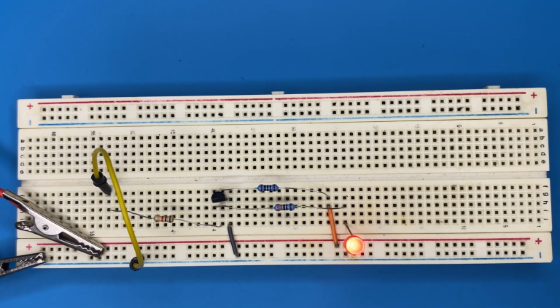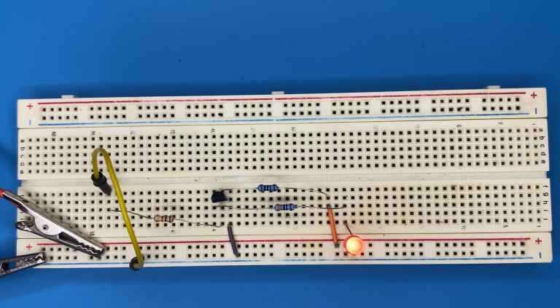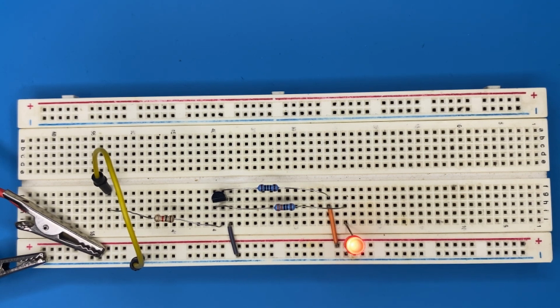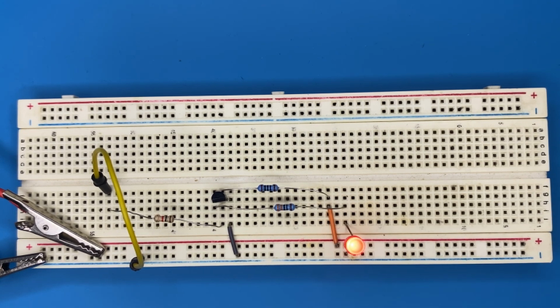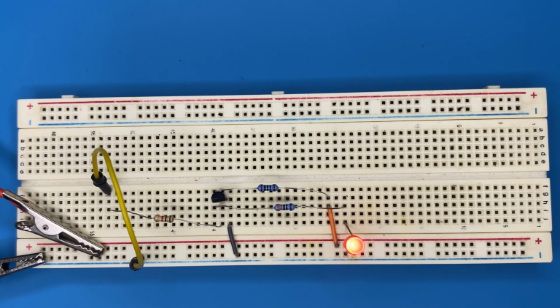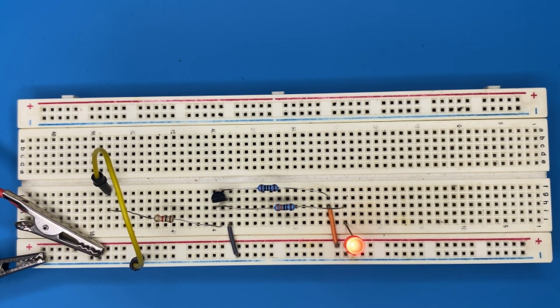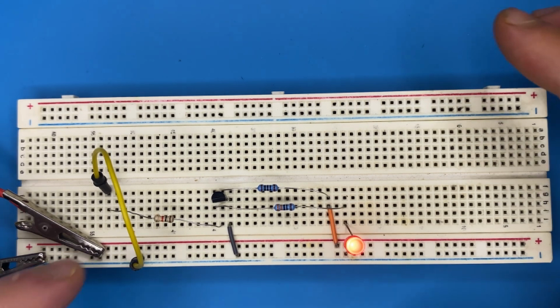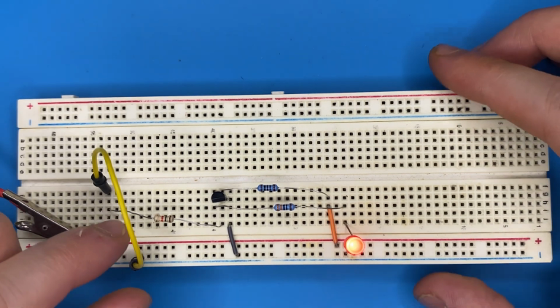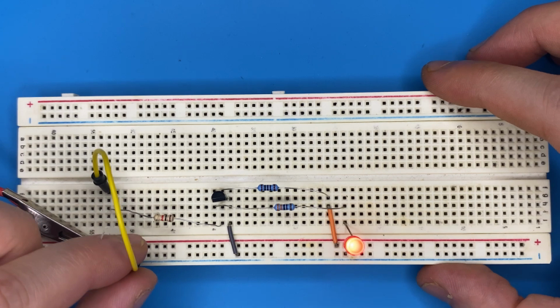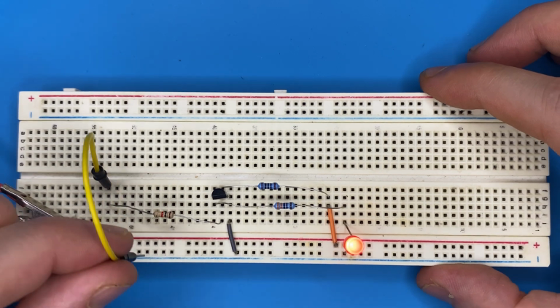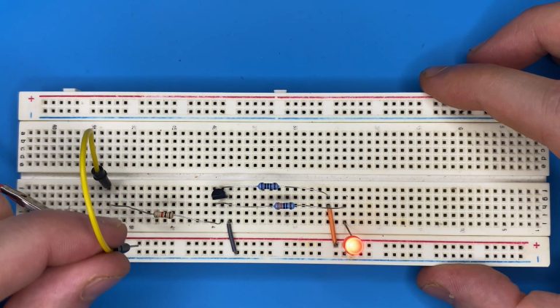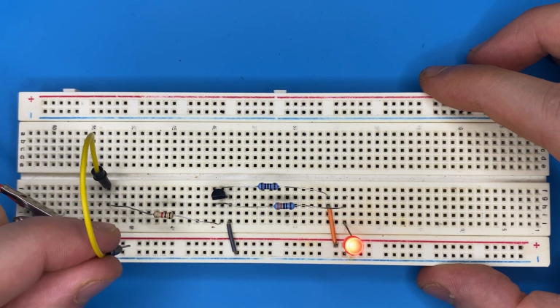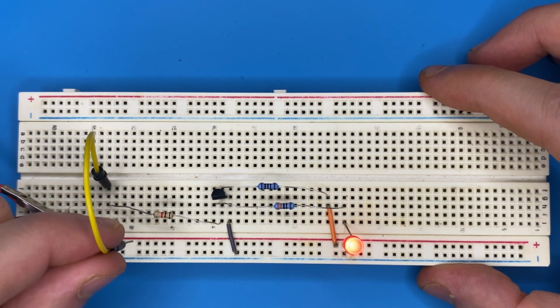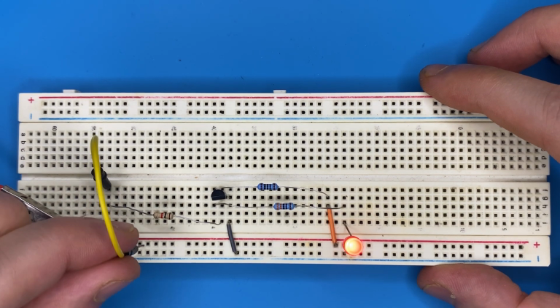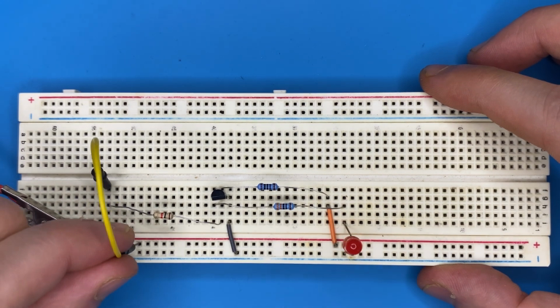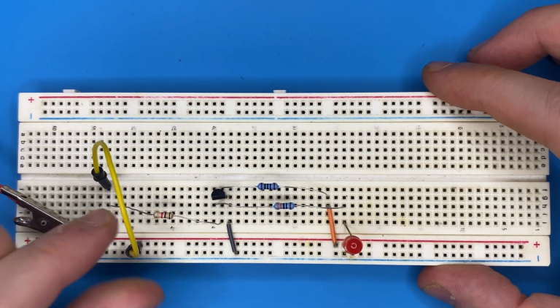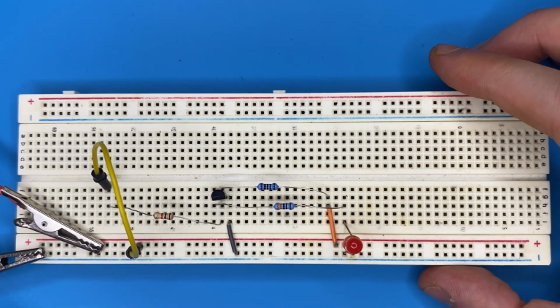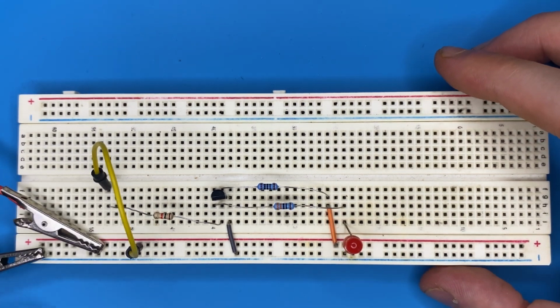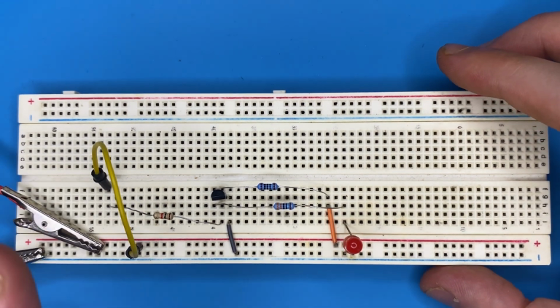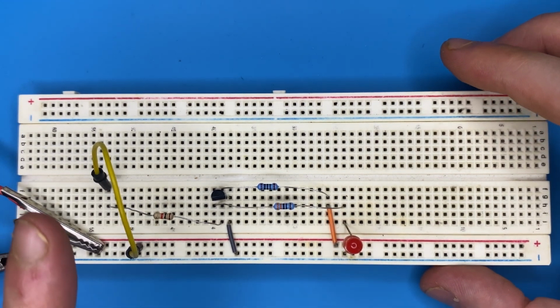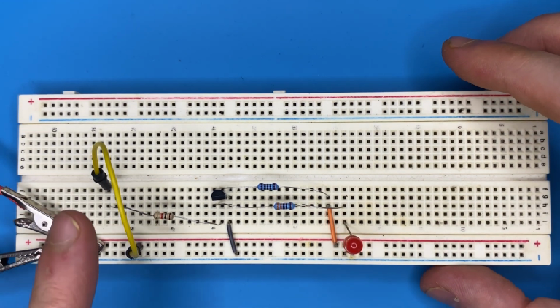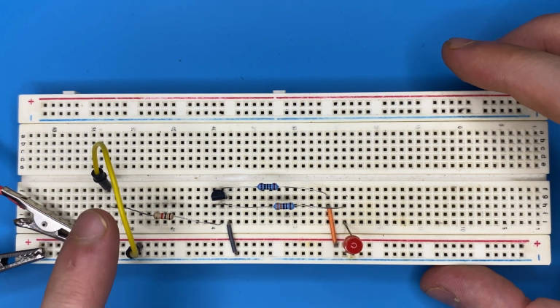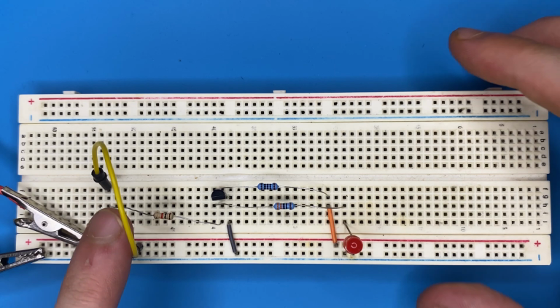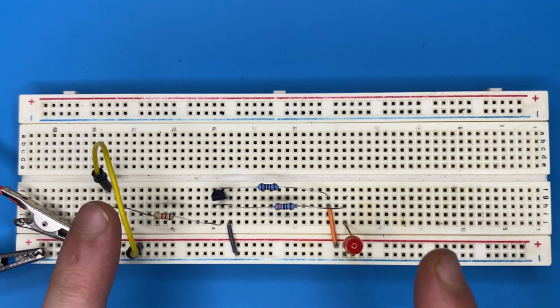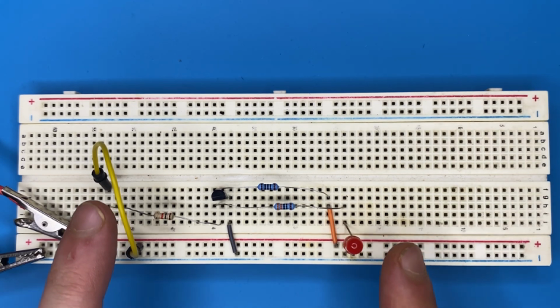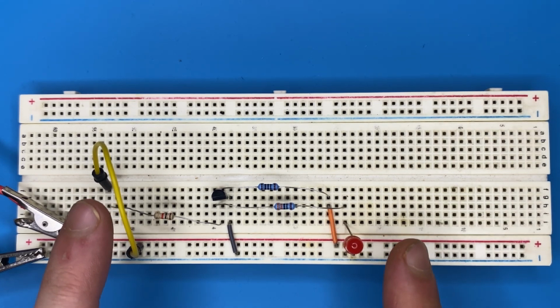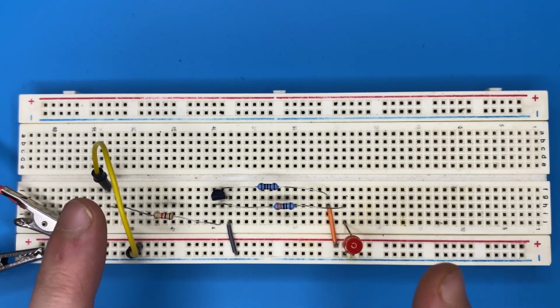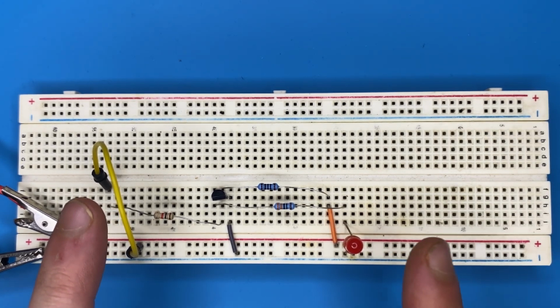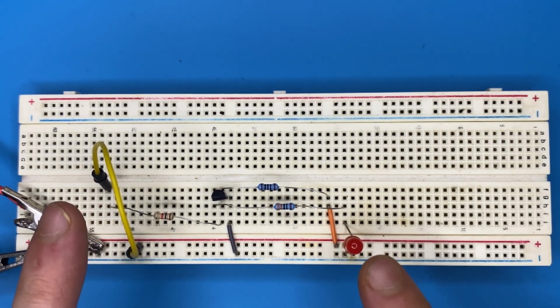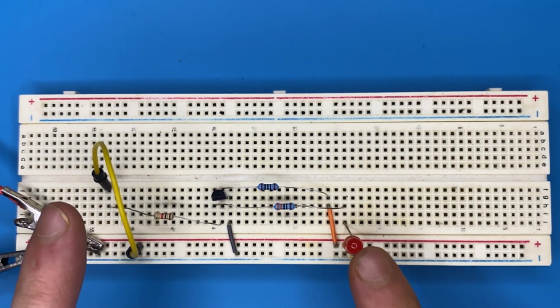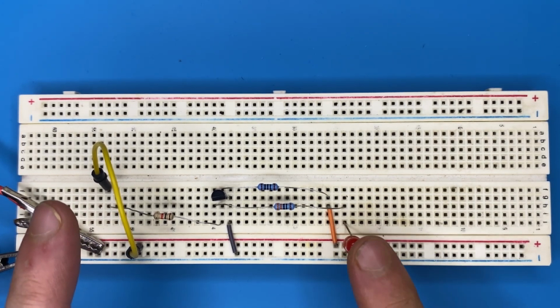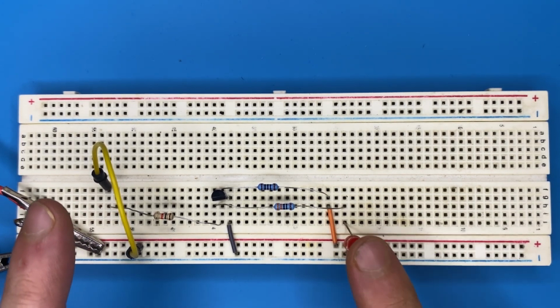Now if I do the opposite and connect my jumper wire to power, in this case we get a 1 on the input and on the output we get a 0 — the LED is off.